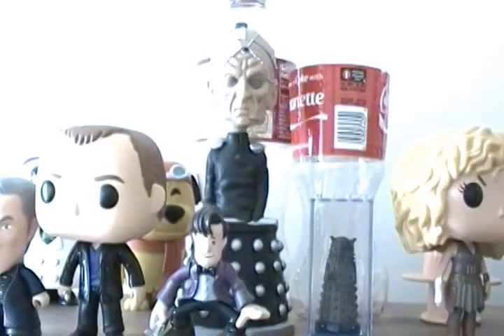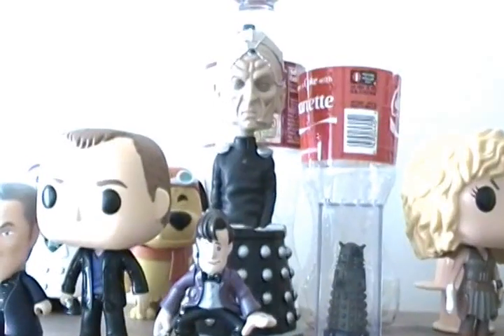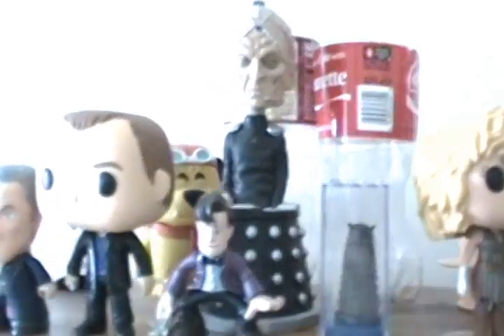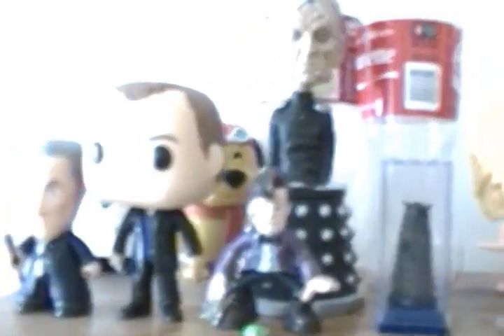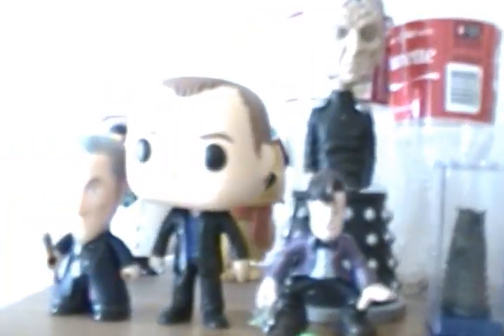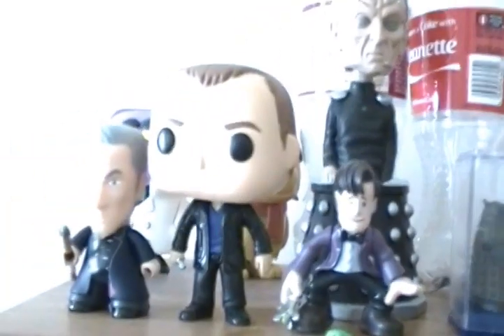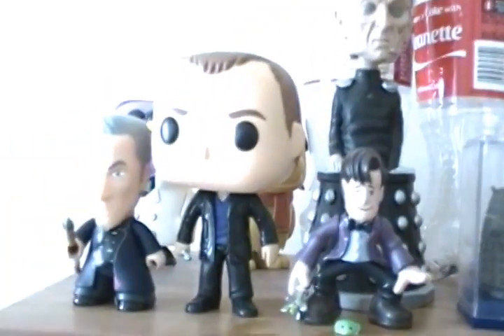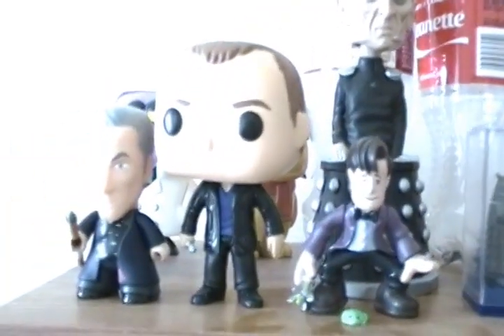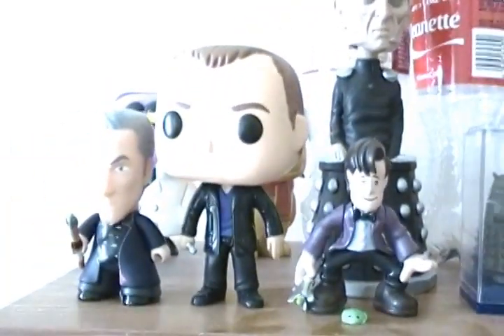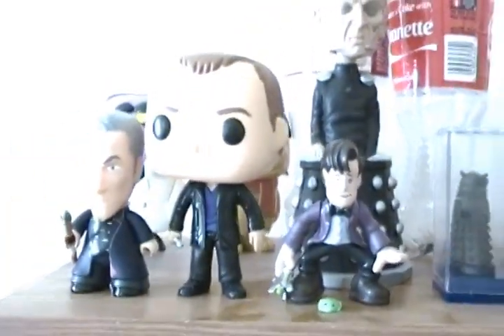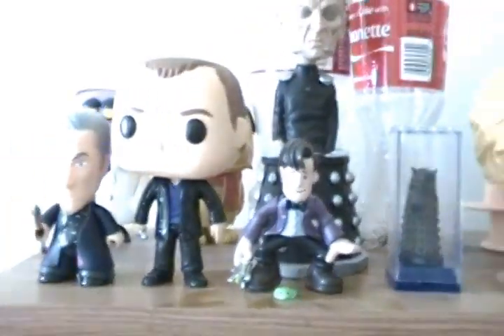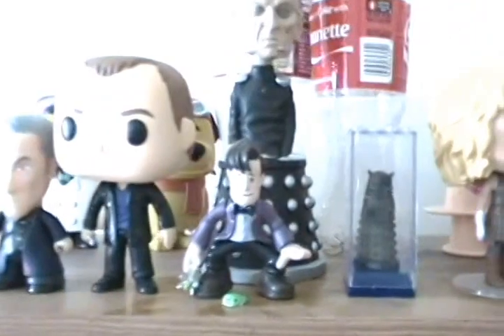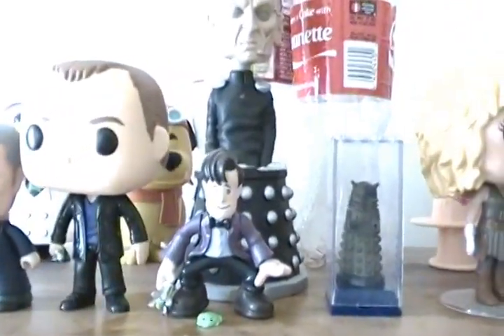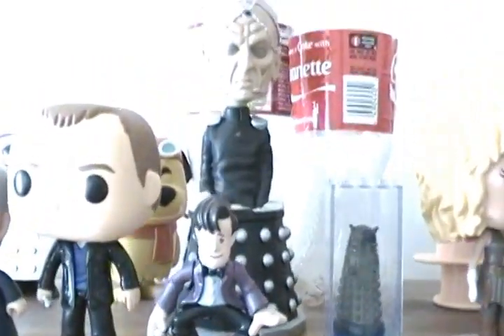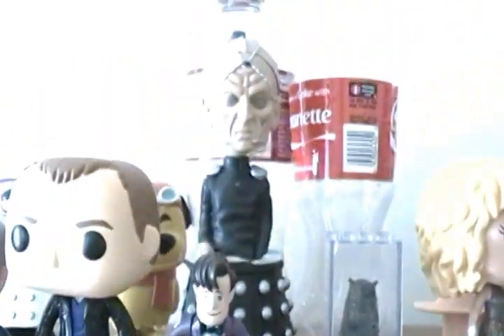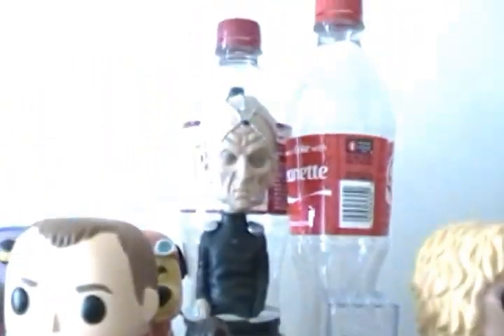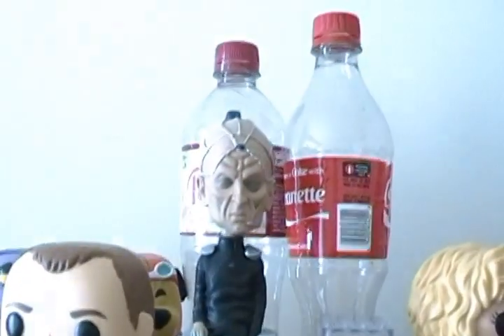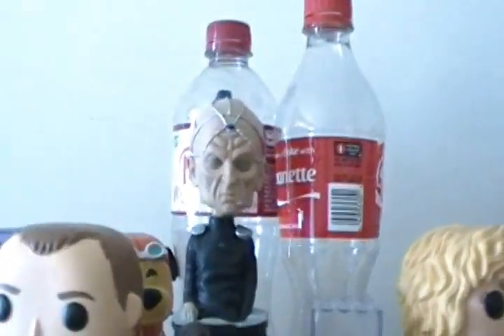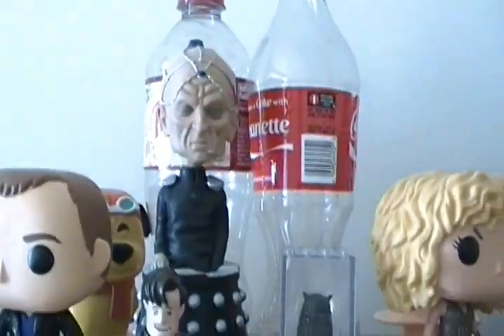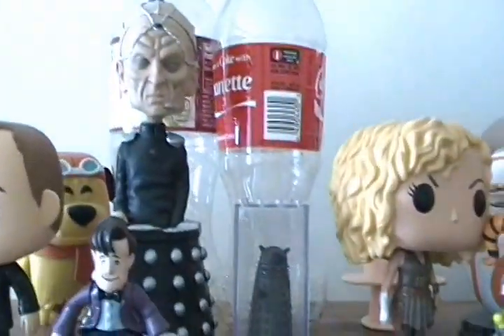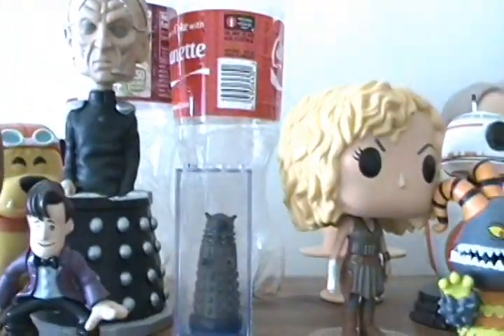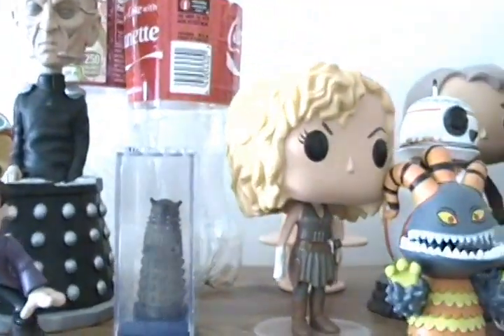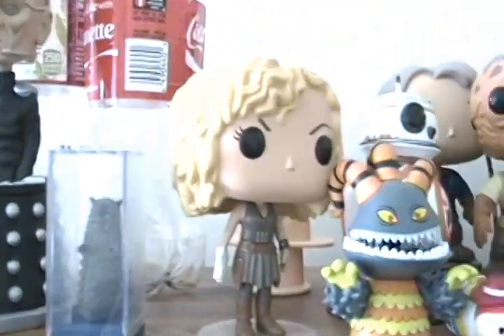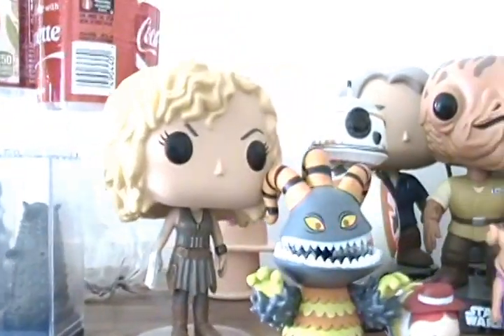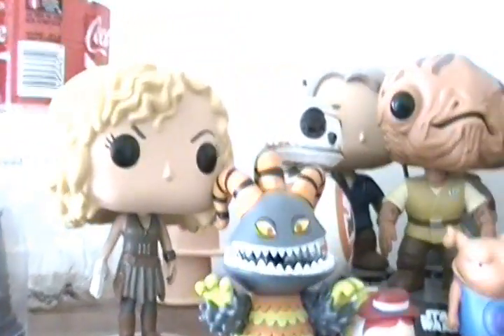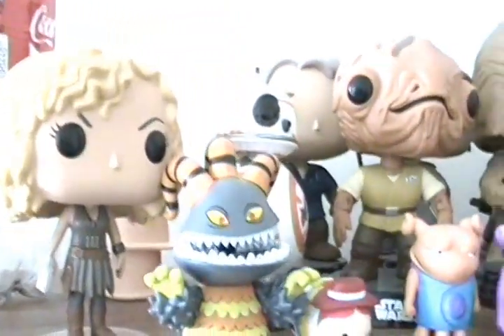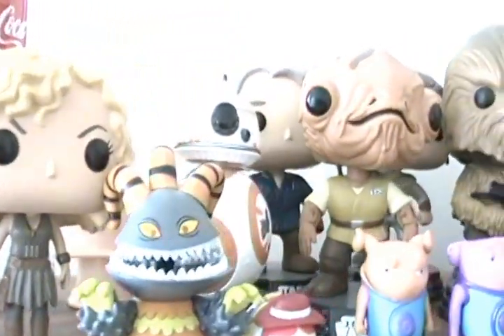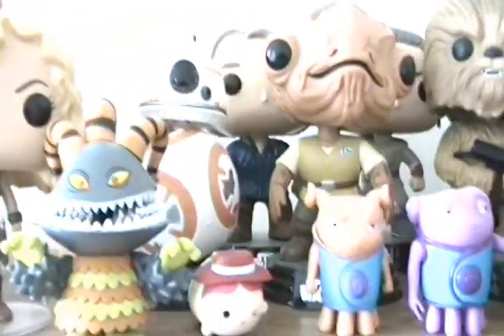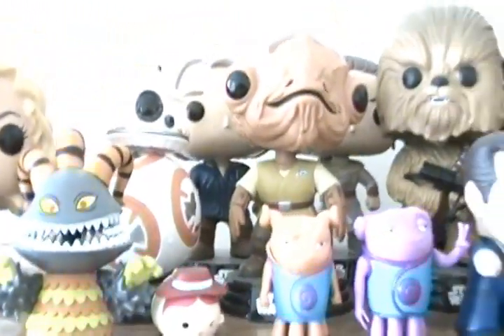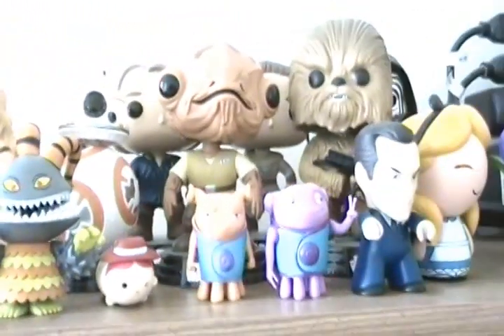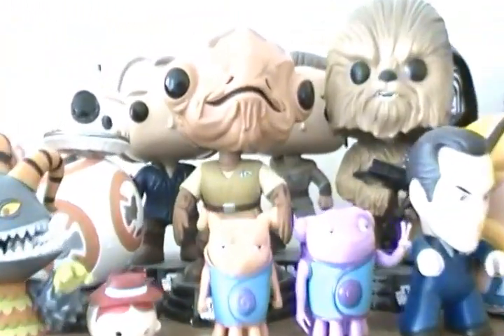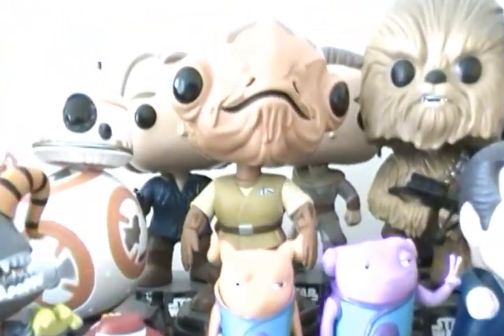Hi, it's Jeanette again and this video is gonna be the video of the toys that I have that I collect. I have a wide variety of different things.